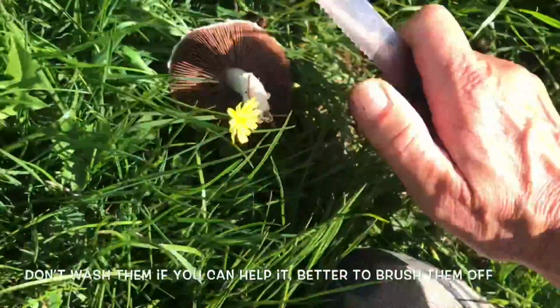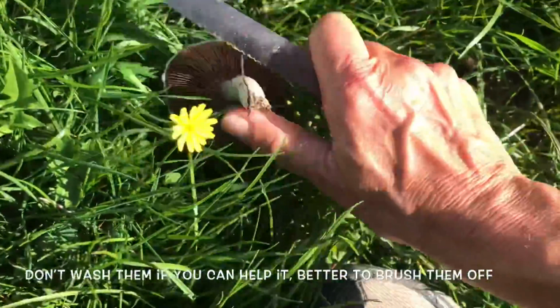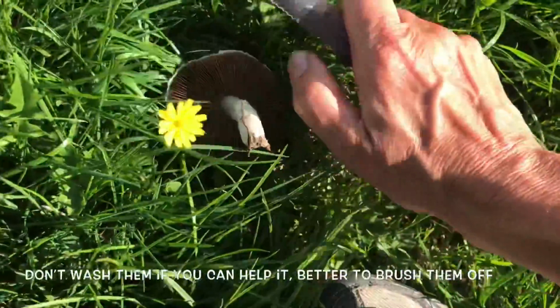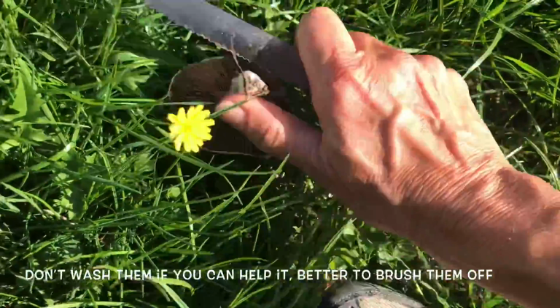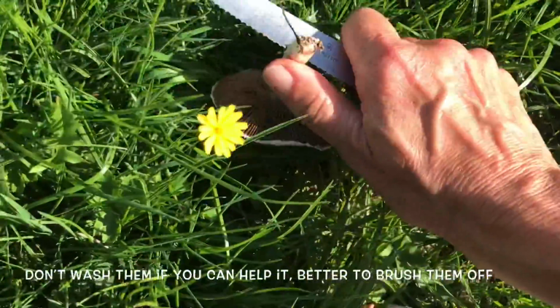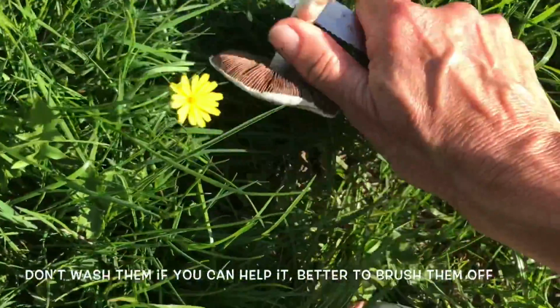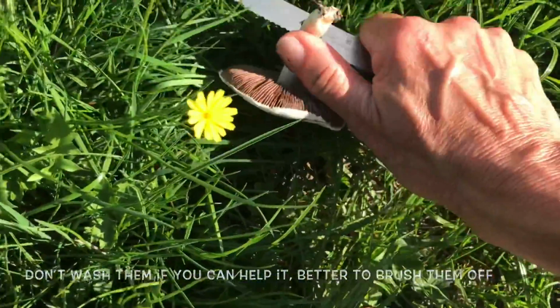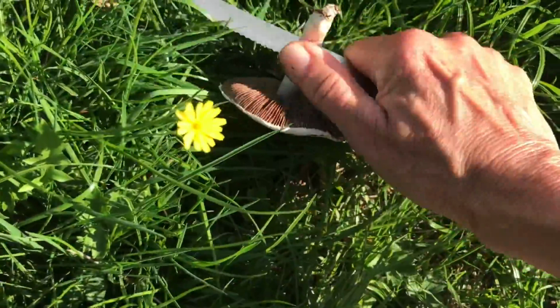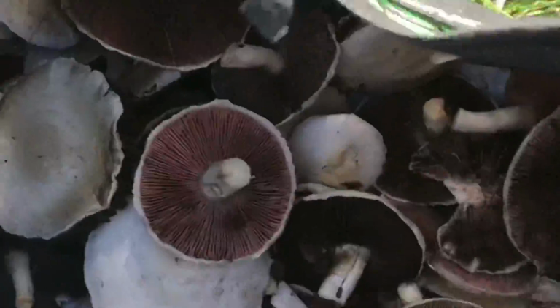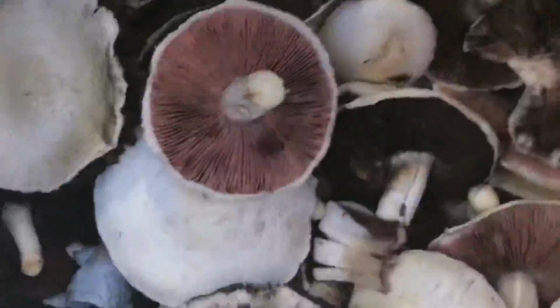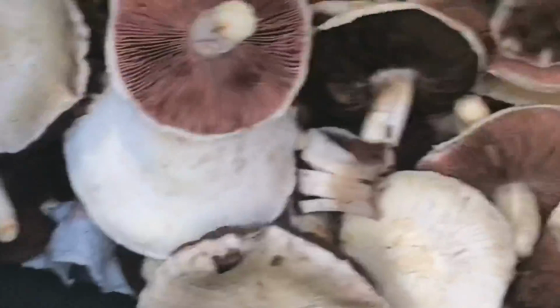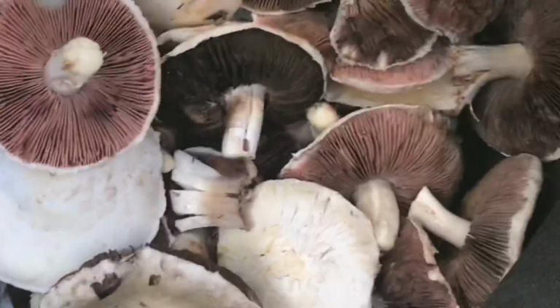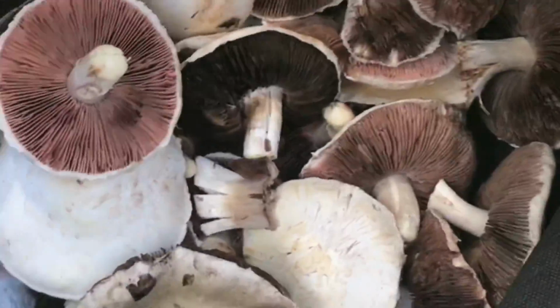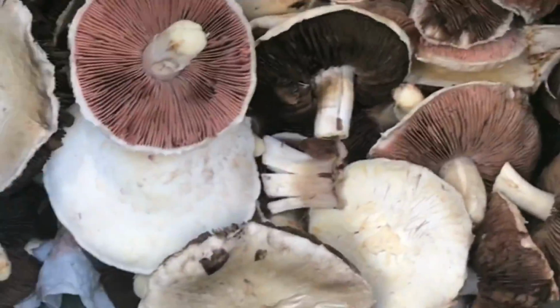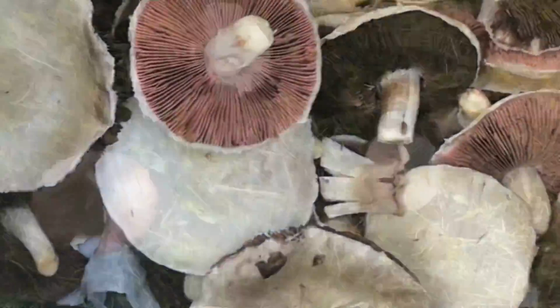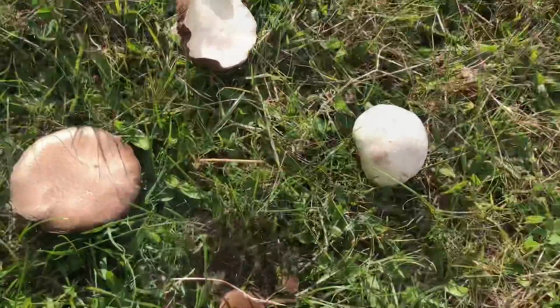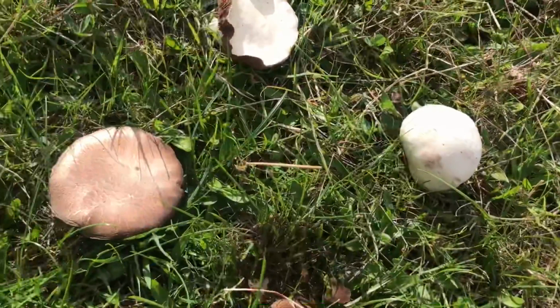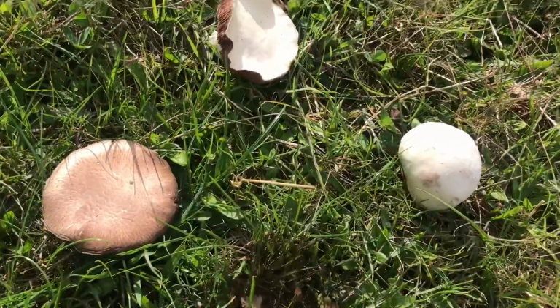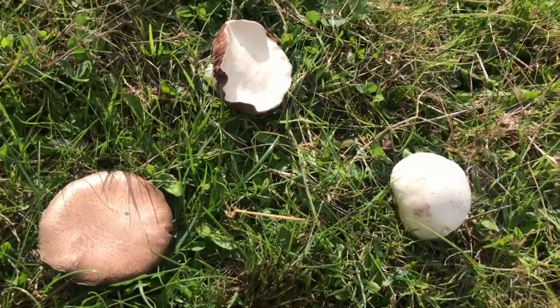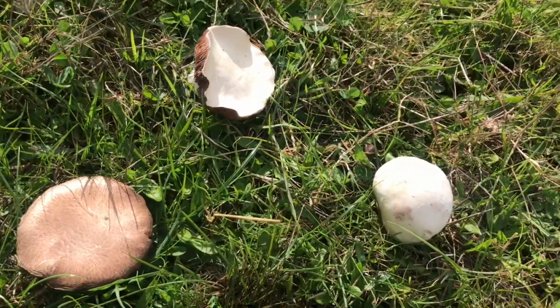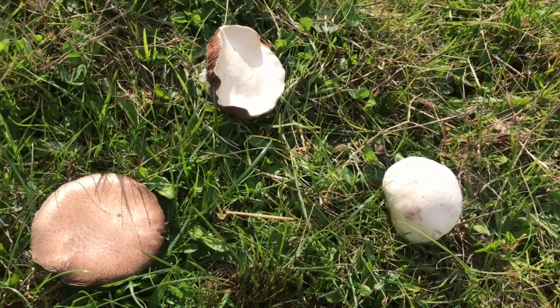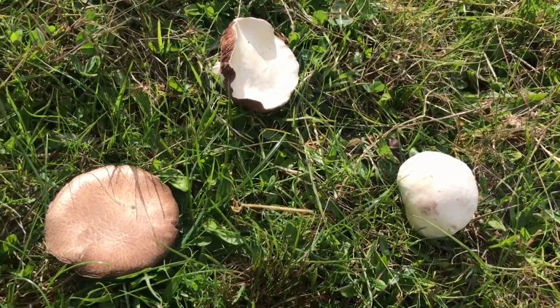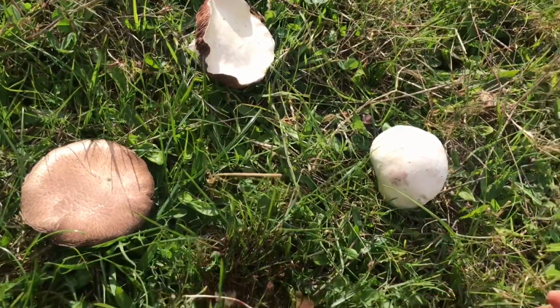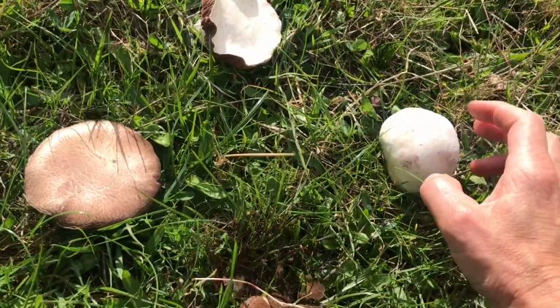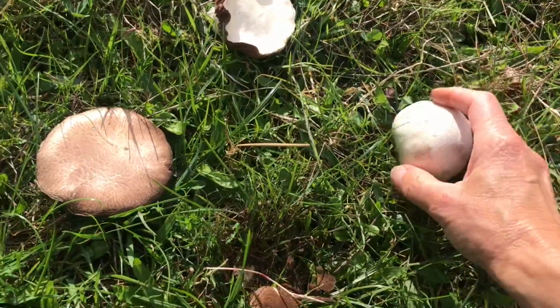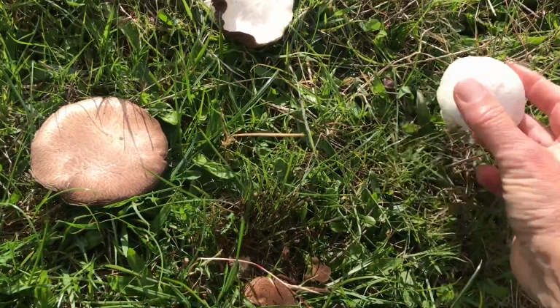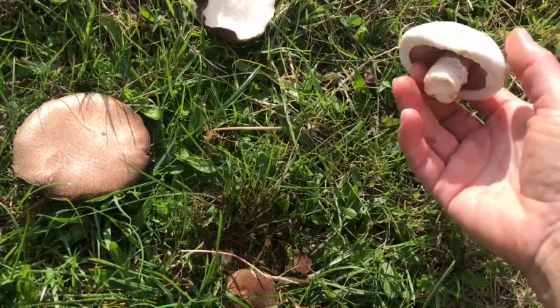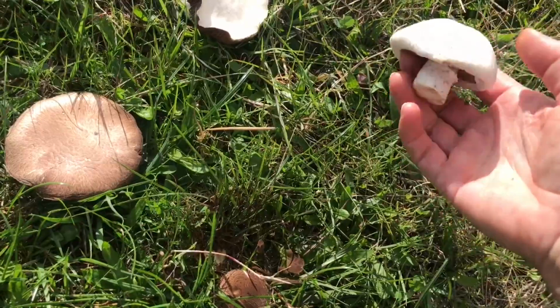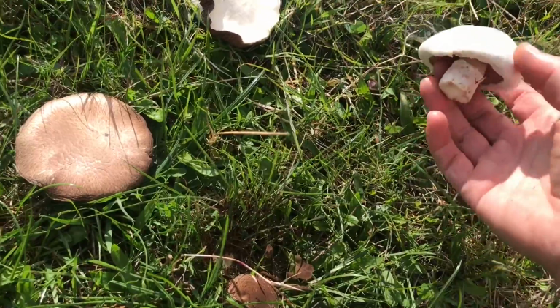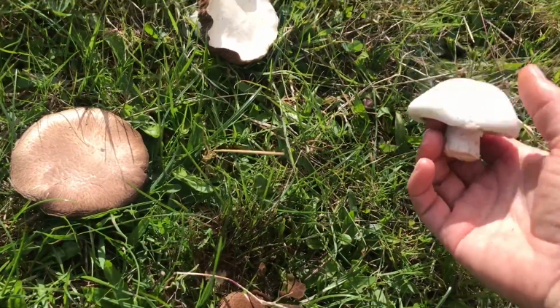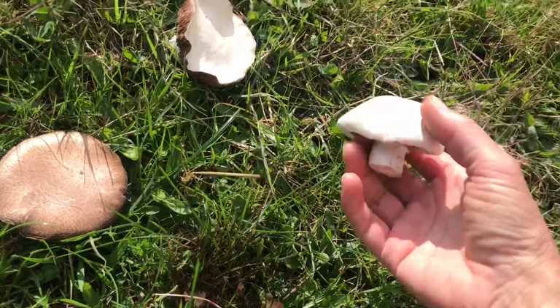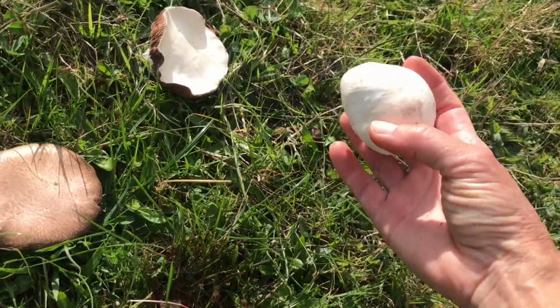But they absorb — they're like sponges and absorb a load of water. These are just awesome. Now I'm no expert on mushrooms, but I've discovered we've got at least three different varieties here in our local fields.